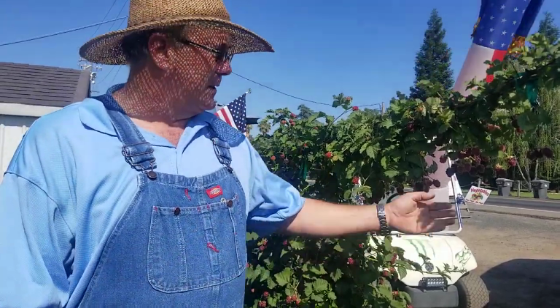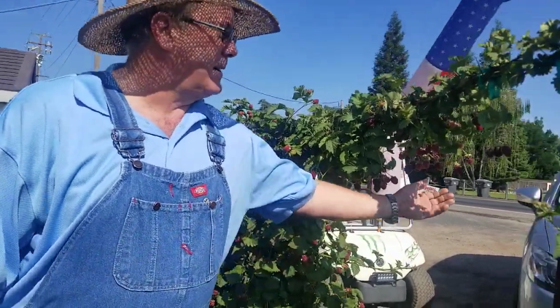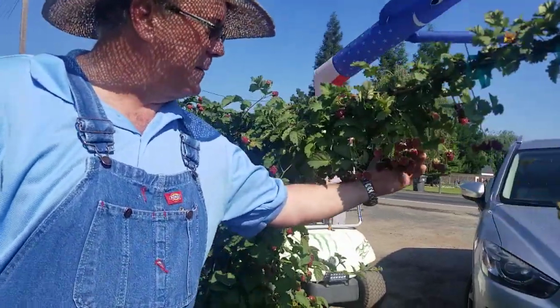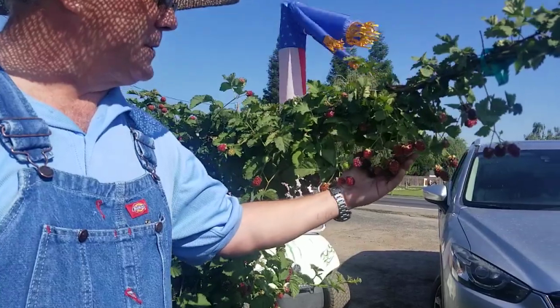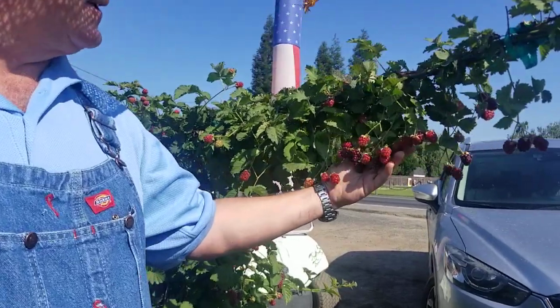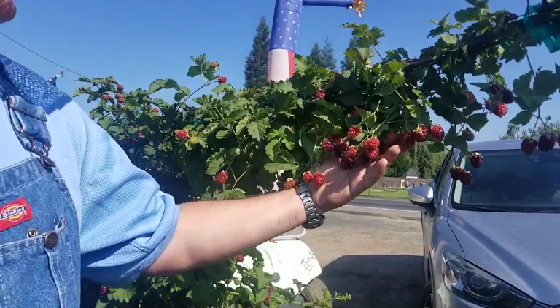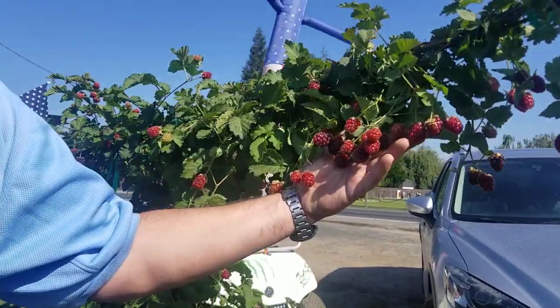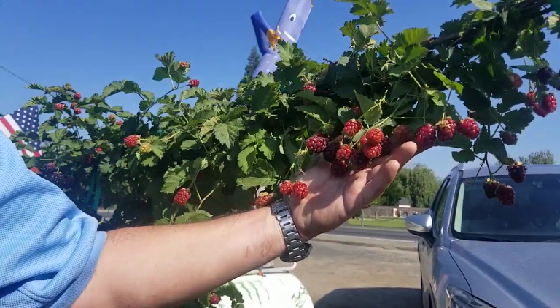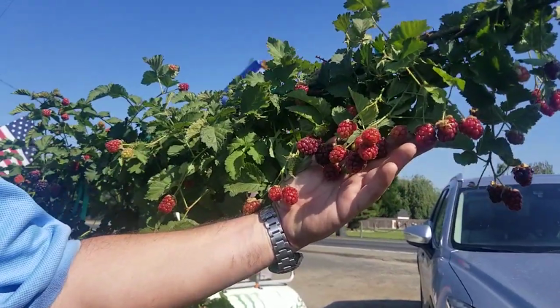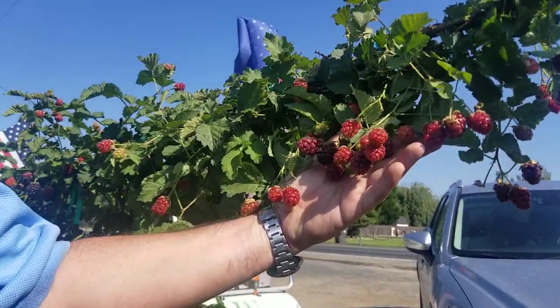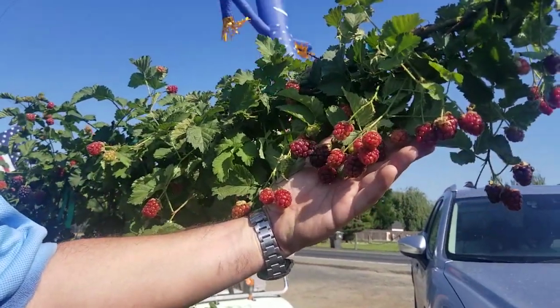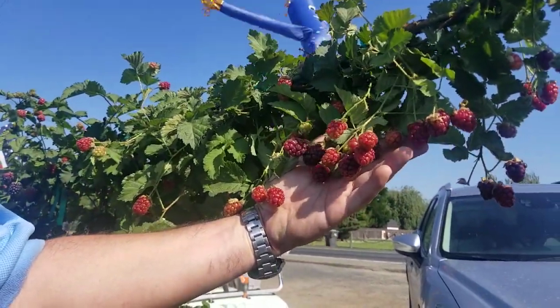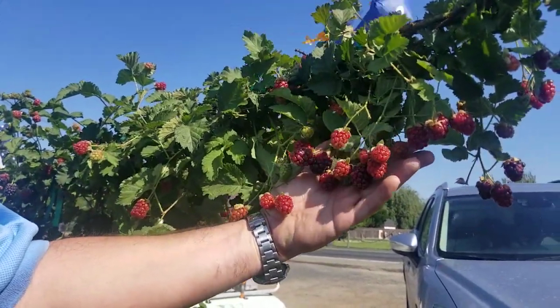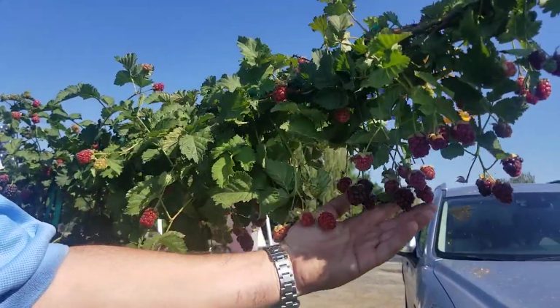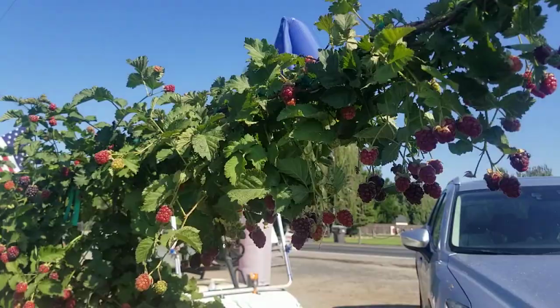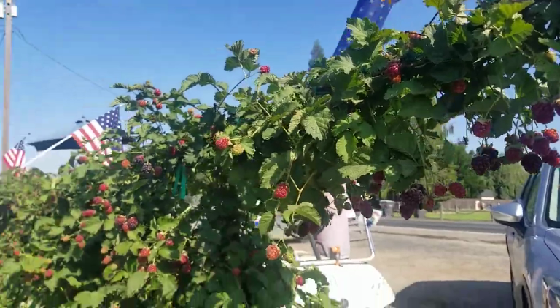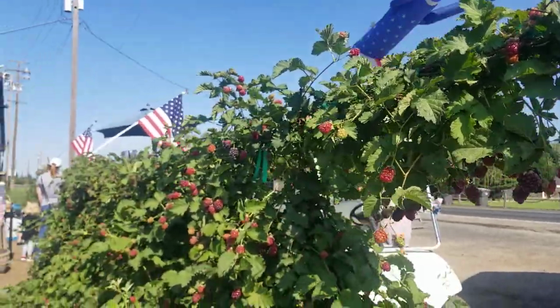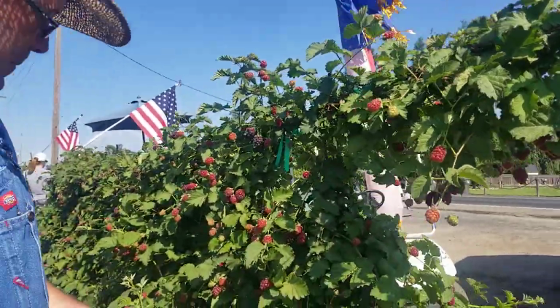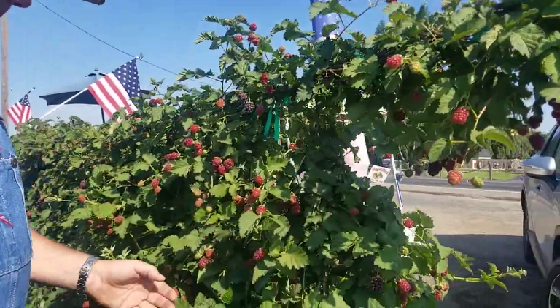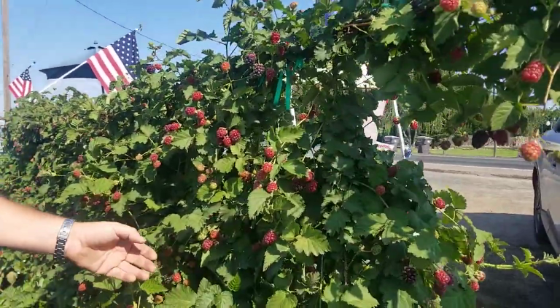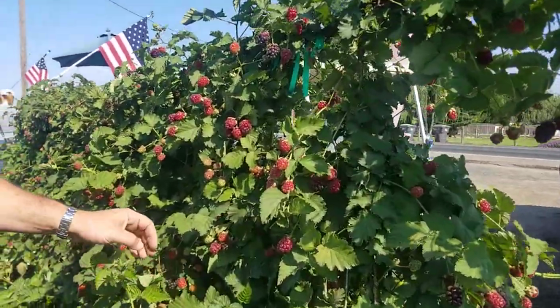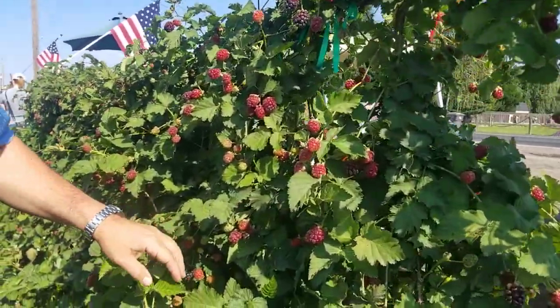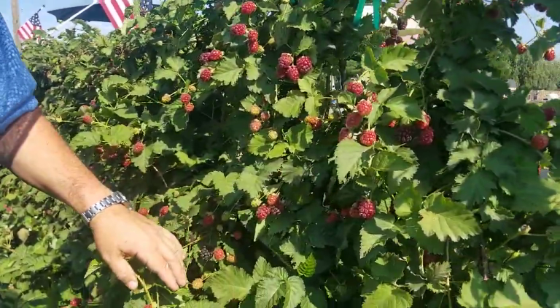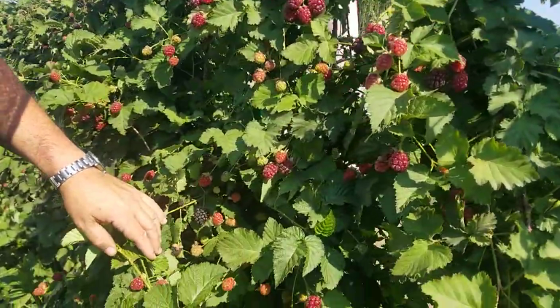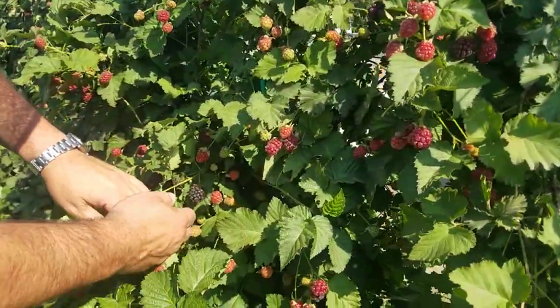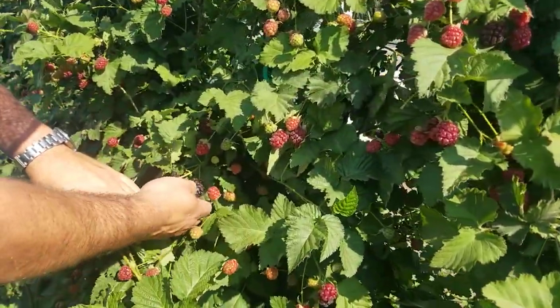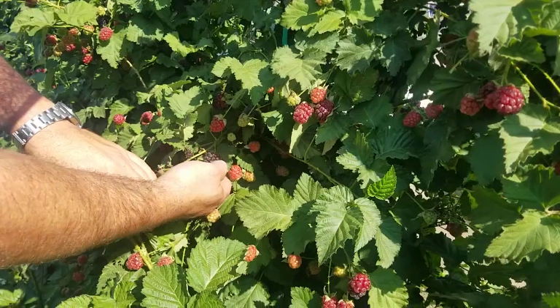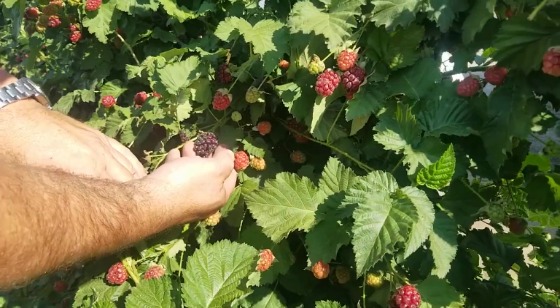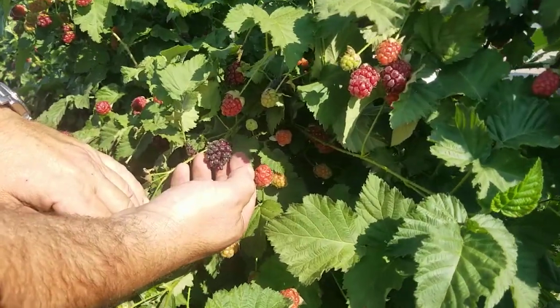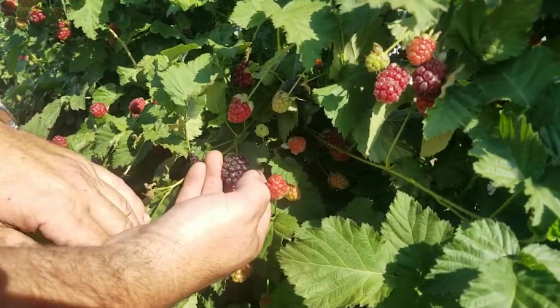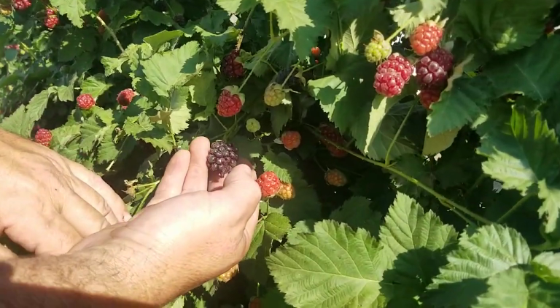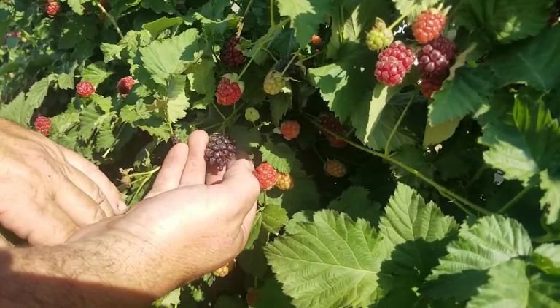As you can see here on some of our immature ones, they look more like a raspberry, and those are definitely not sweet at all. As we start building in some color, you'll see that we're getting to that point where they're almost black. These are the premium berries.